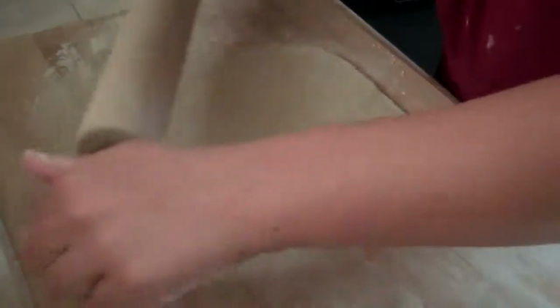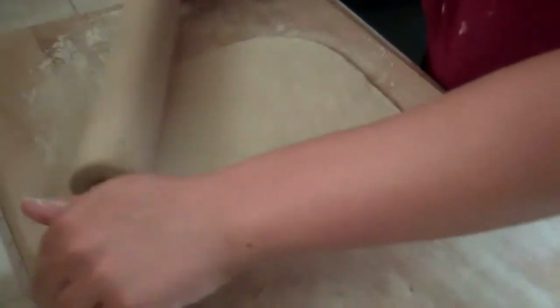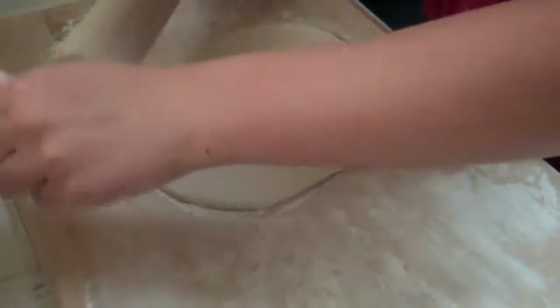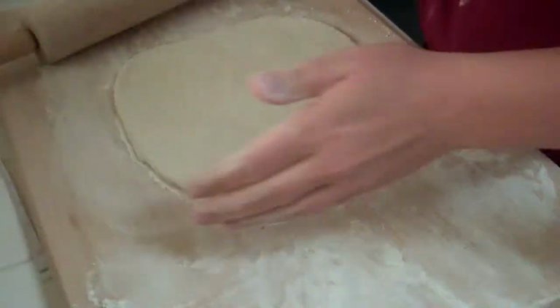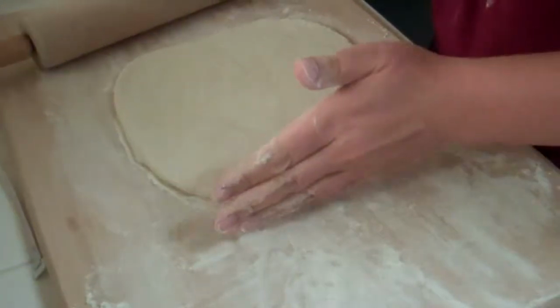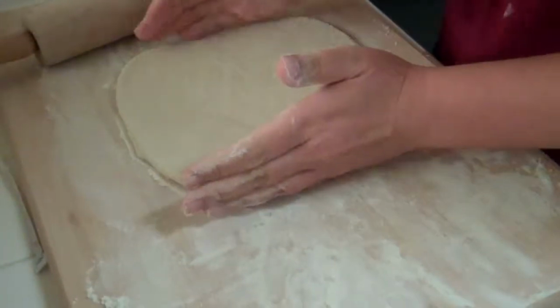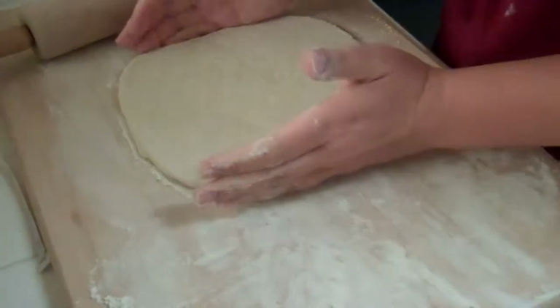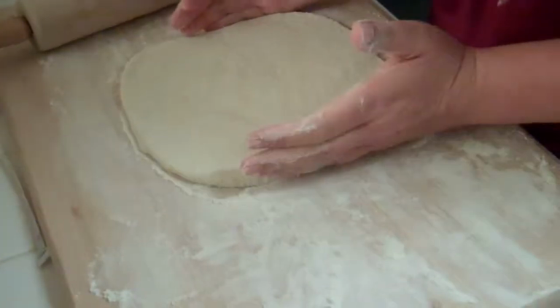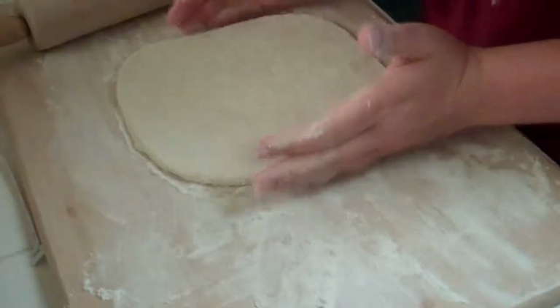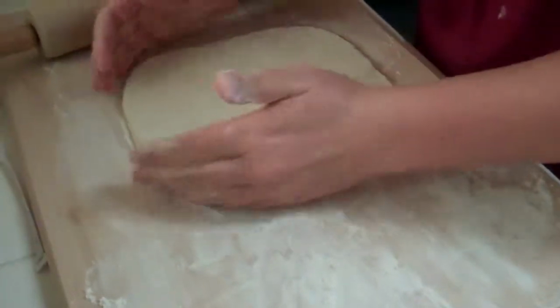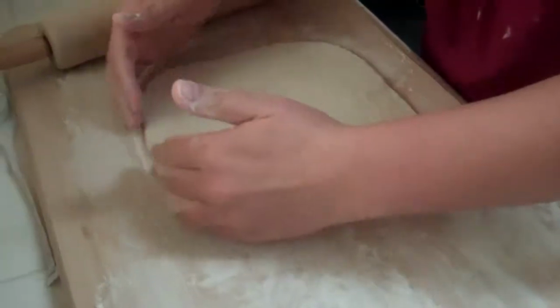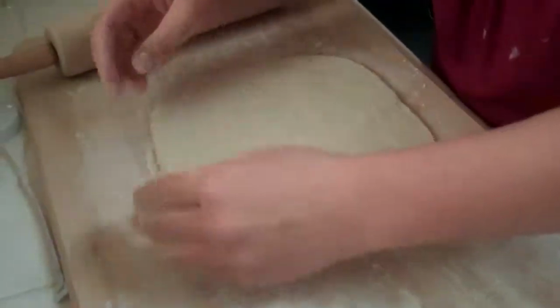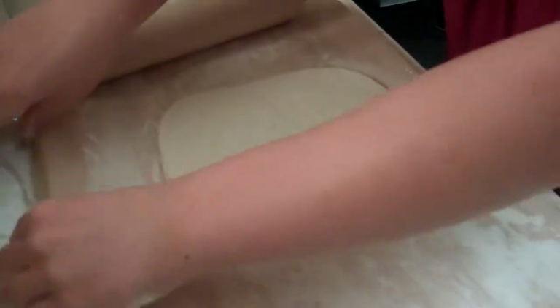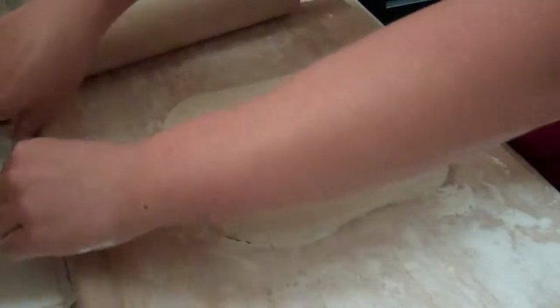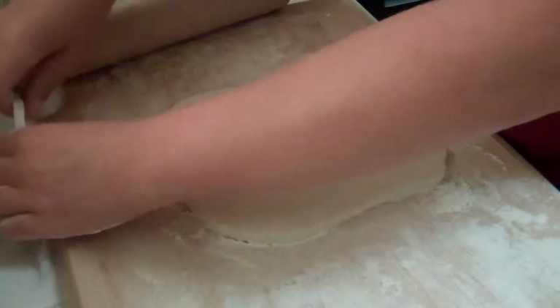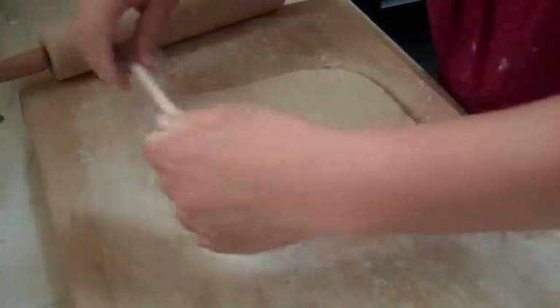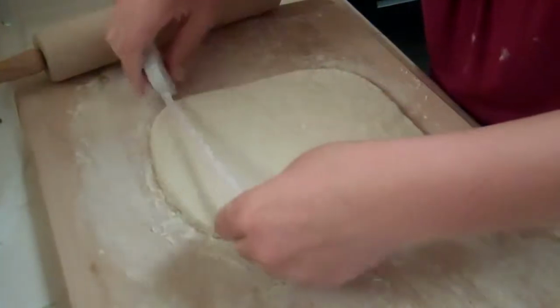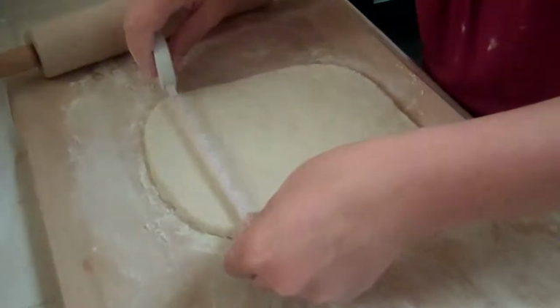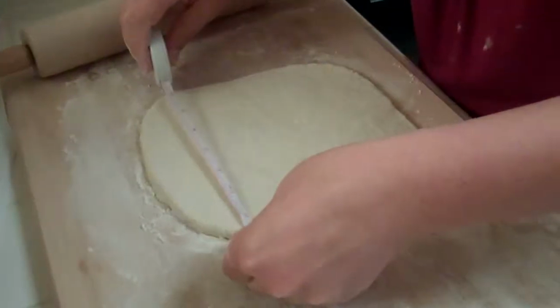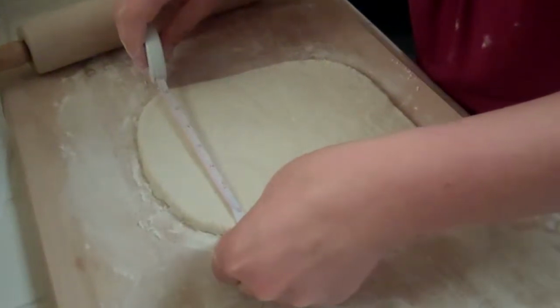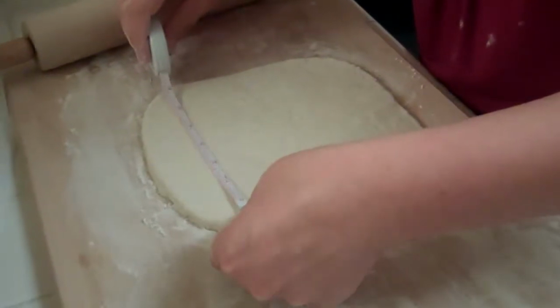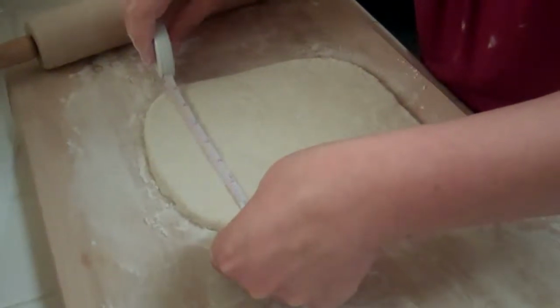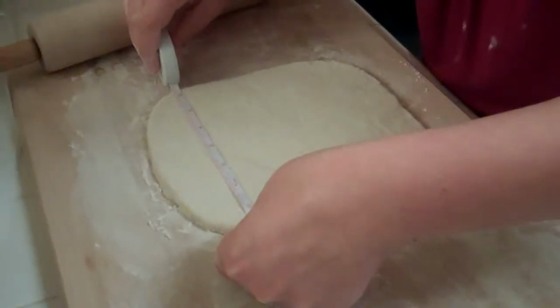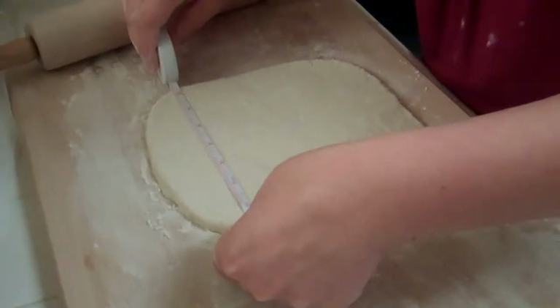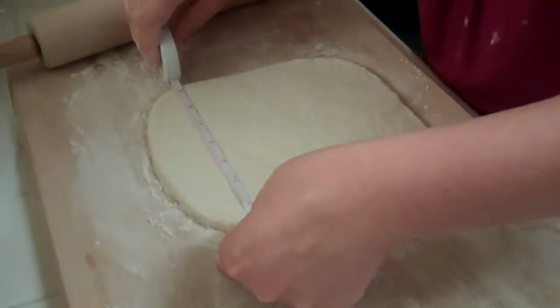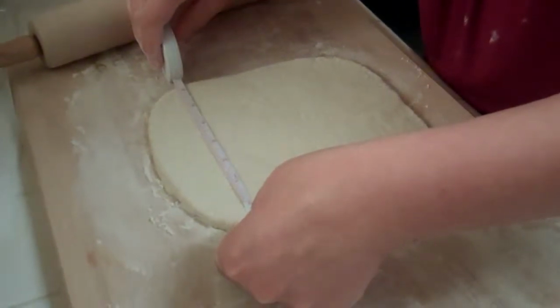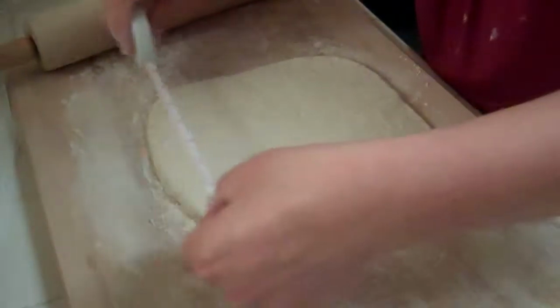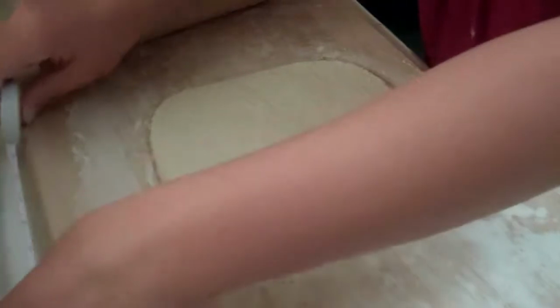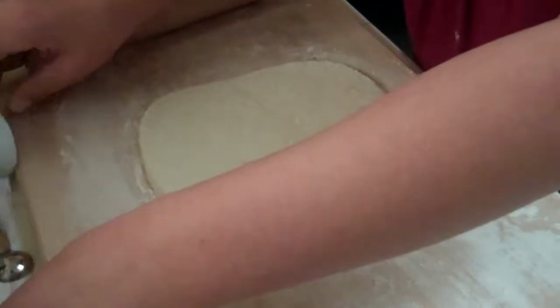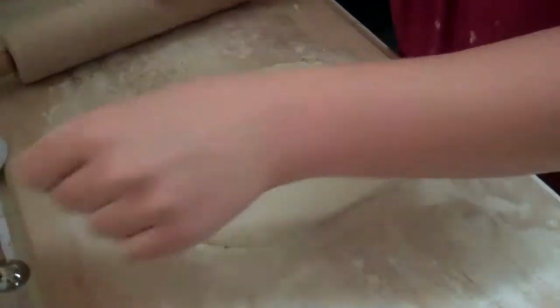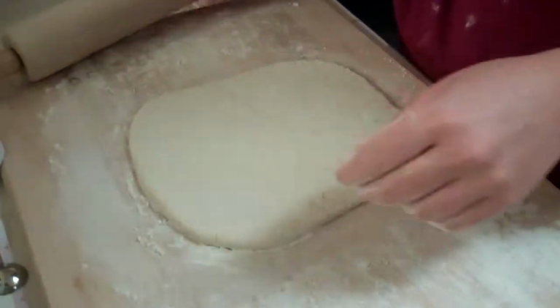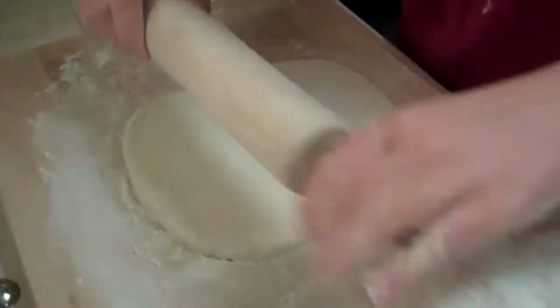It seems incredibly easy to actually work with. Yeah, it's a very nice, malleable dough. Let's see where I am here — I don't have square corners, definitely. But I'm at six, a little bit over six, which I think is fine.